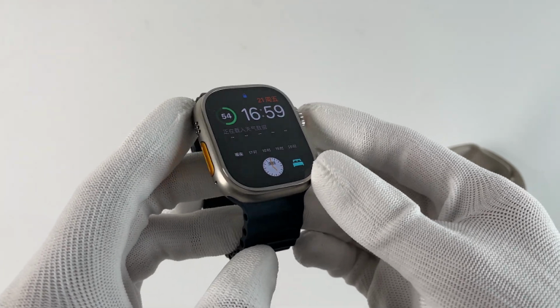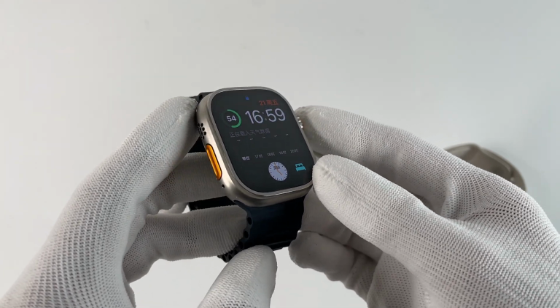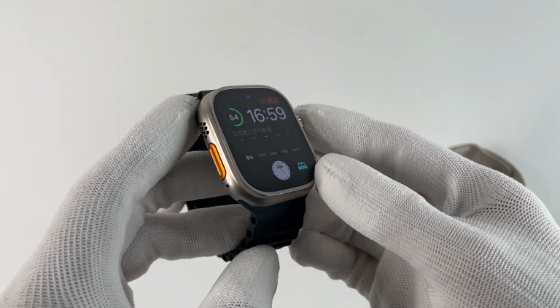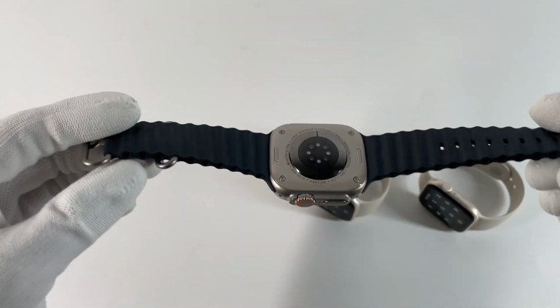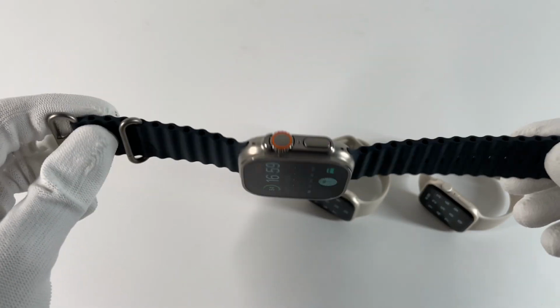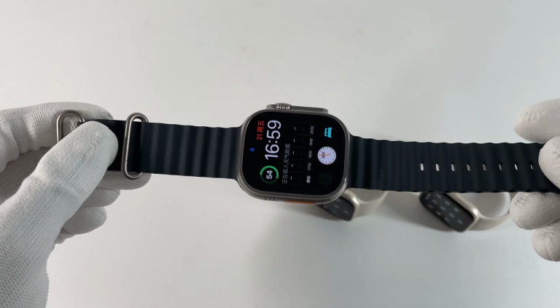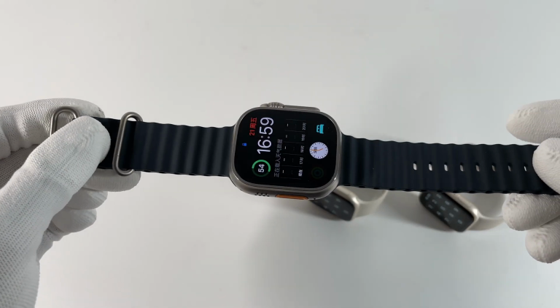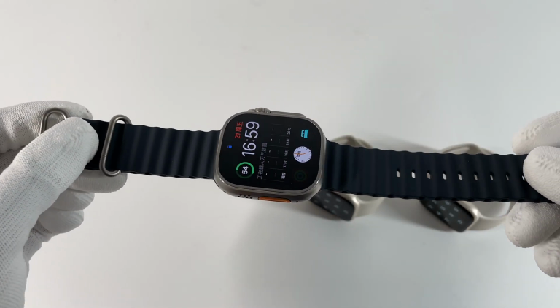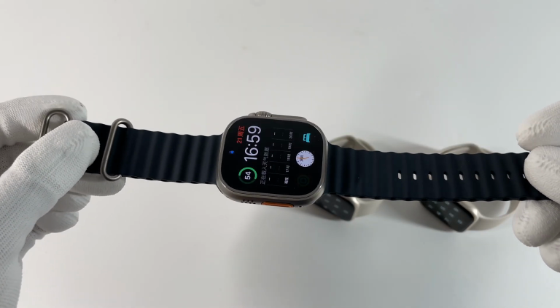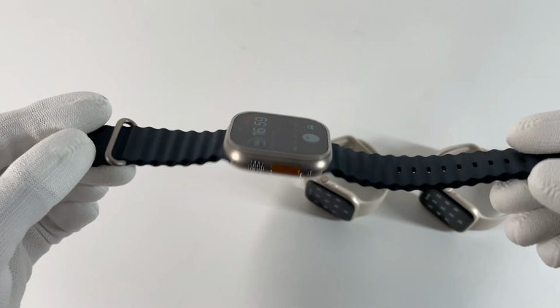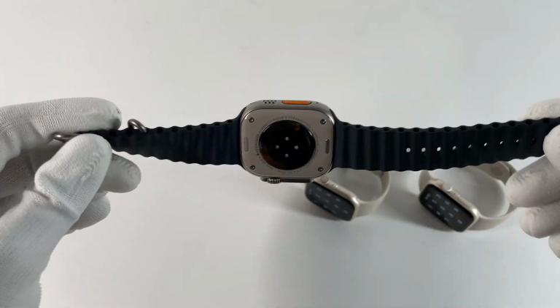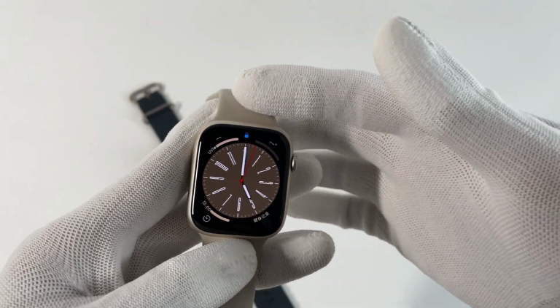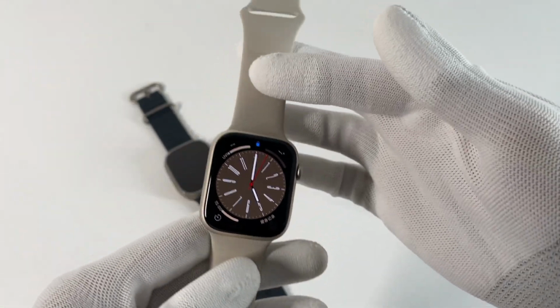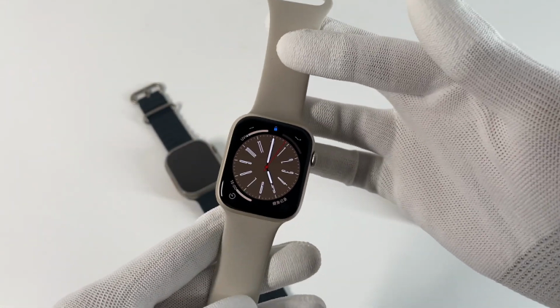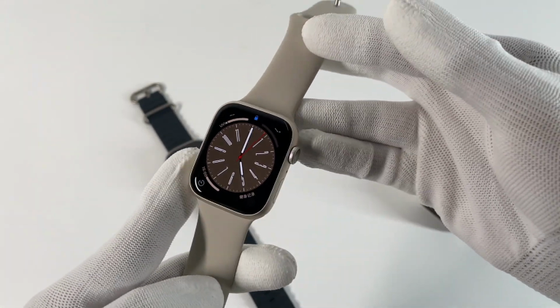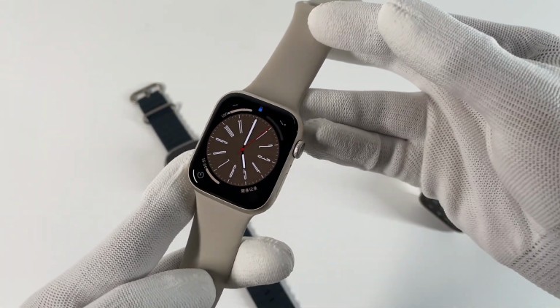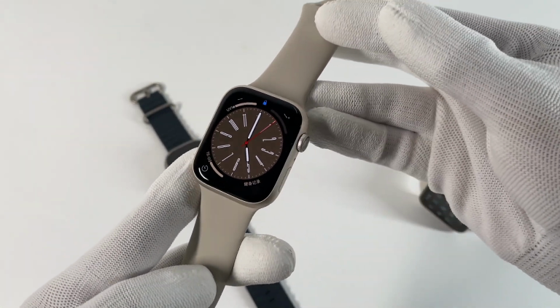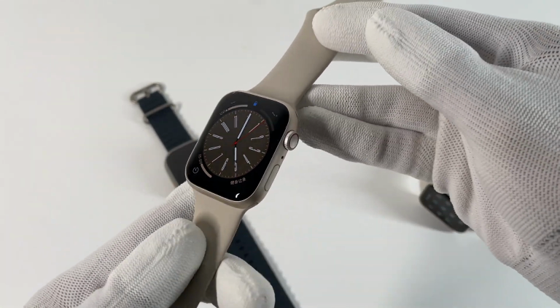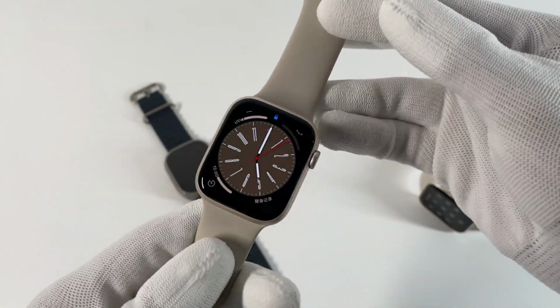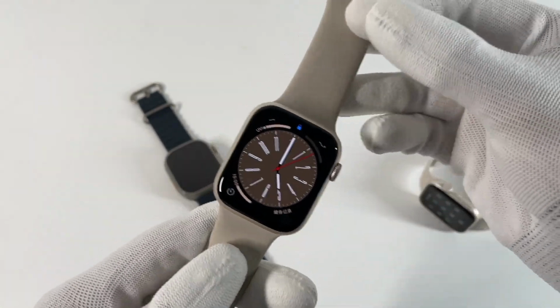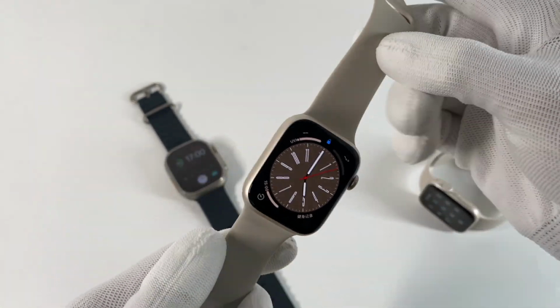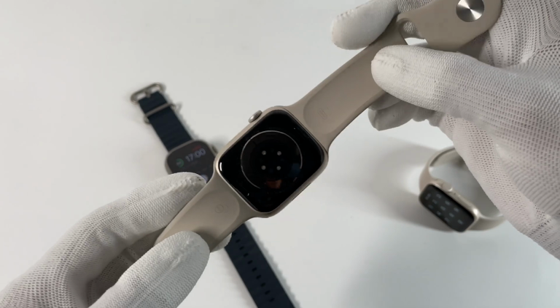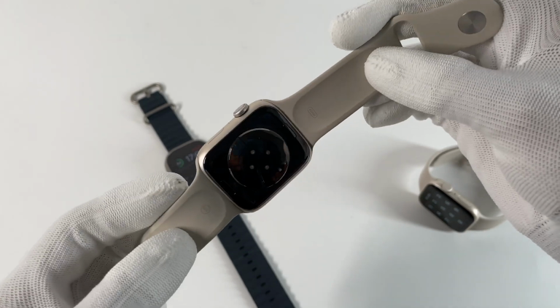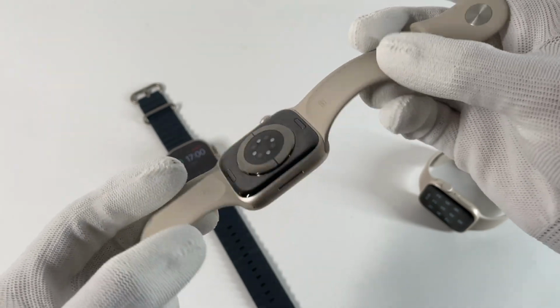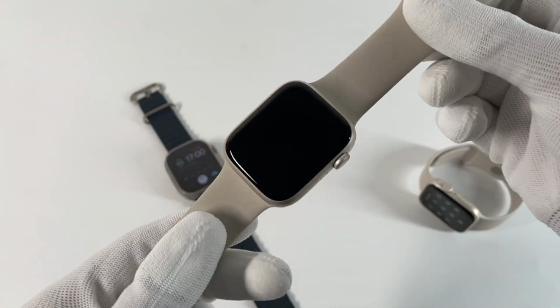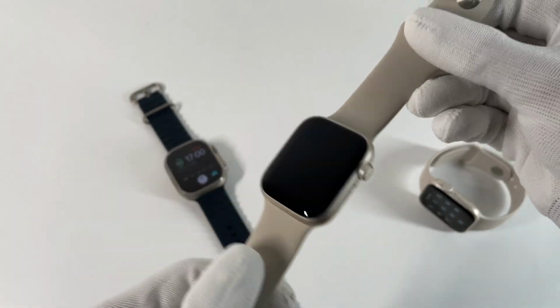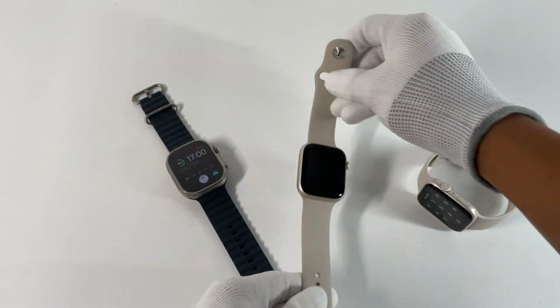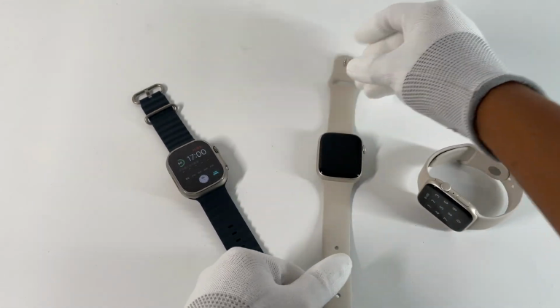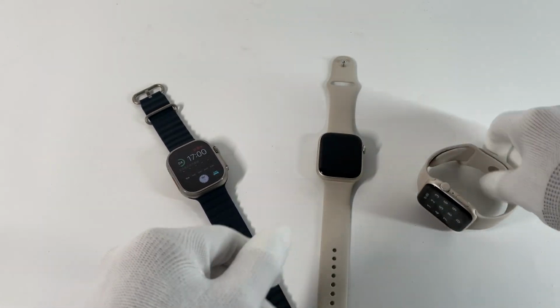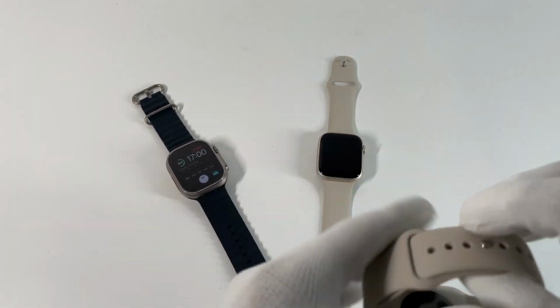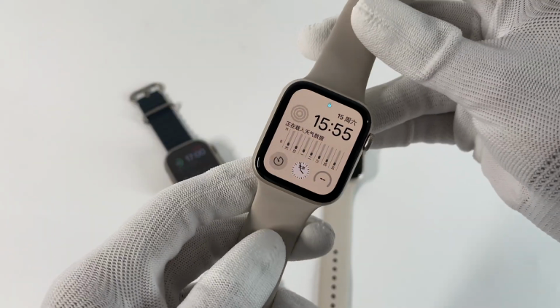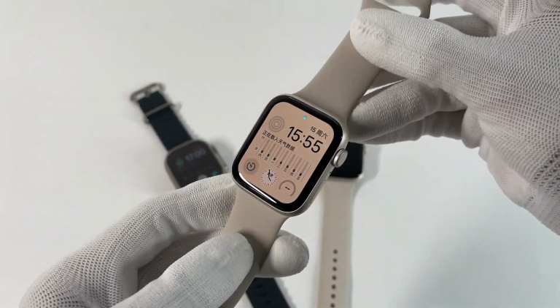The brand new Apple Watch Ultra can support up to 36 hours of battery life, and the Series 8 and second generation SE maintain the original battery life. So we're going to test their charging performance and see which one is the best.